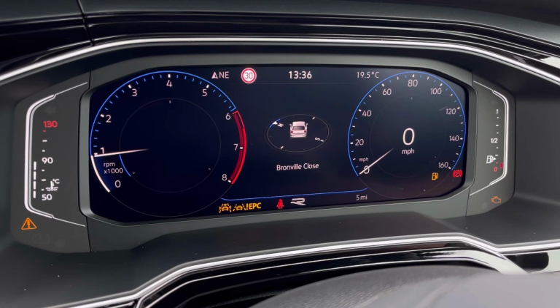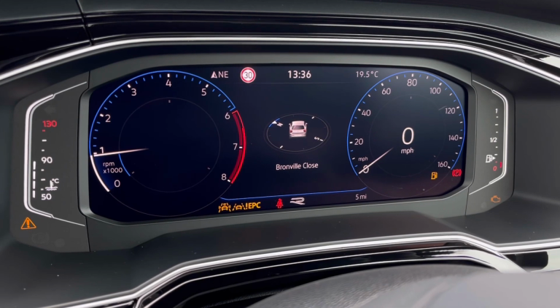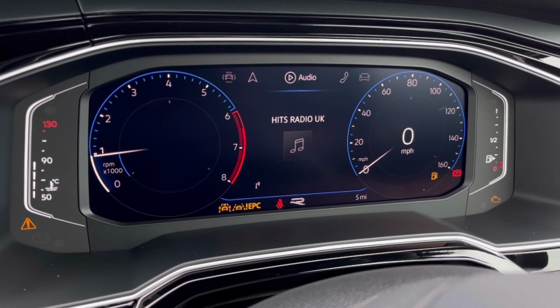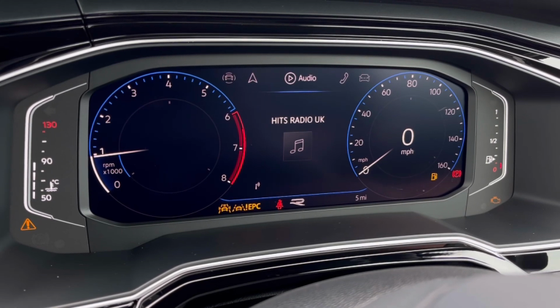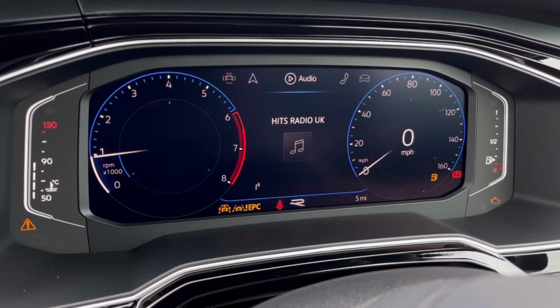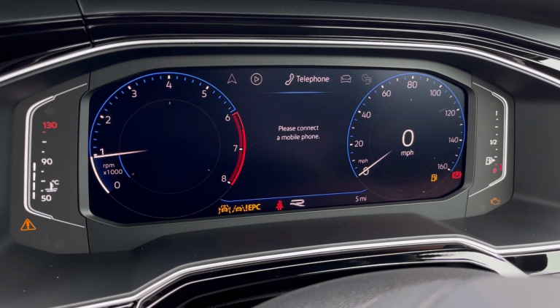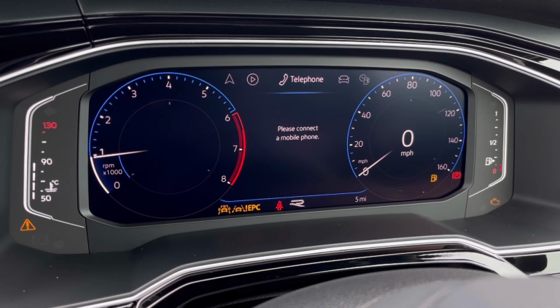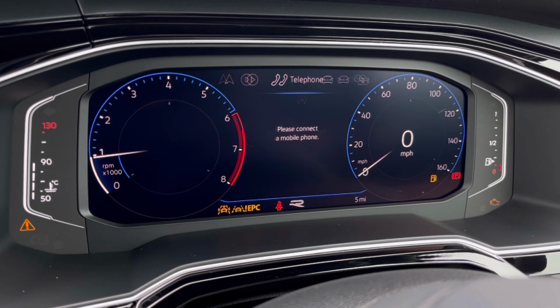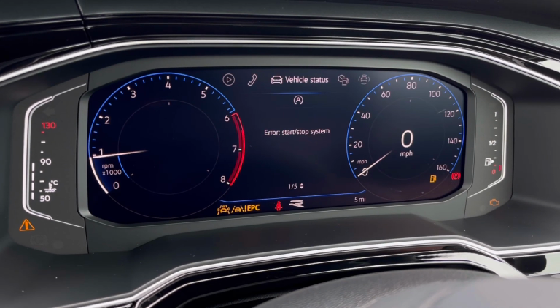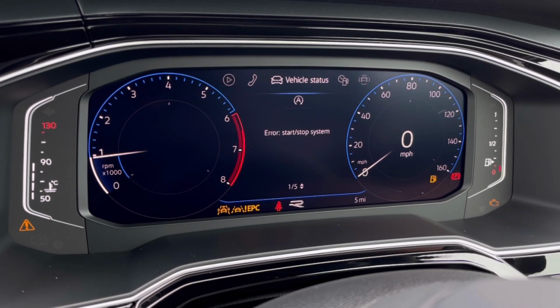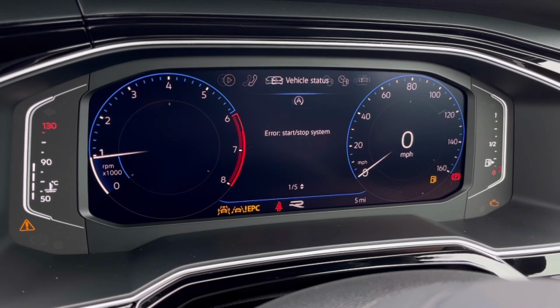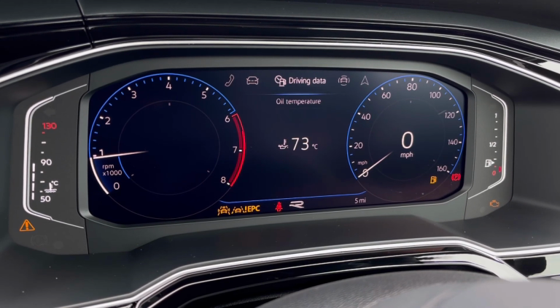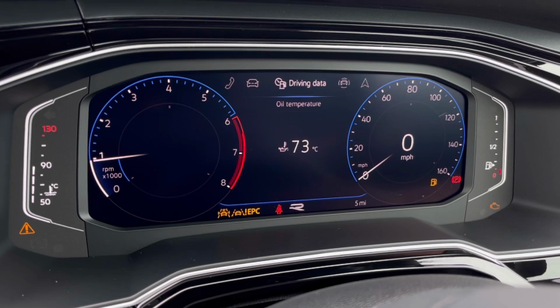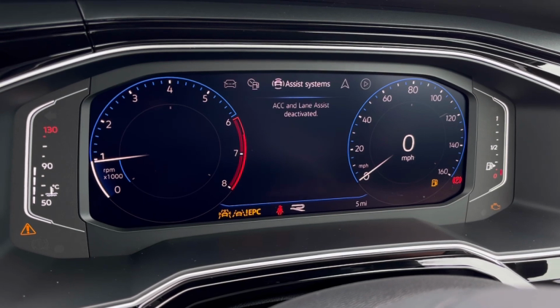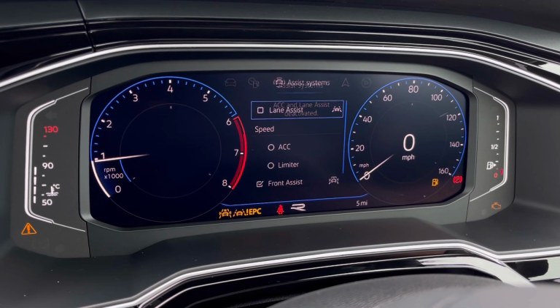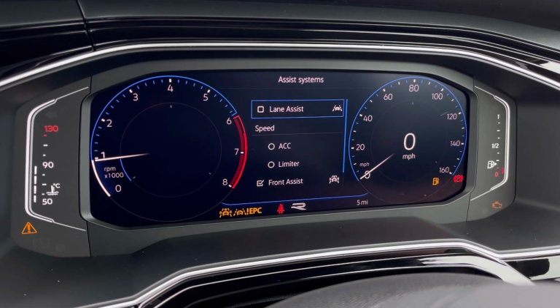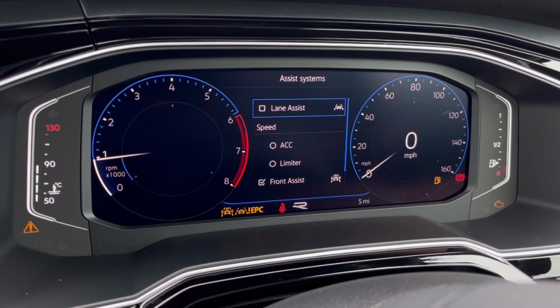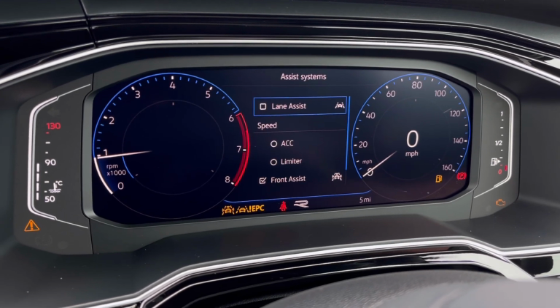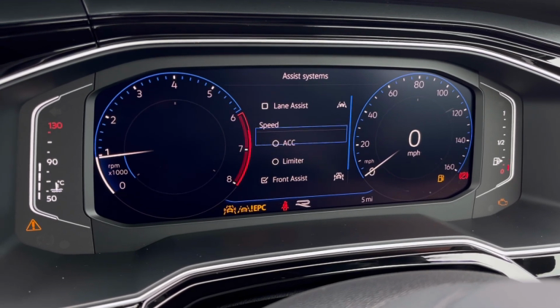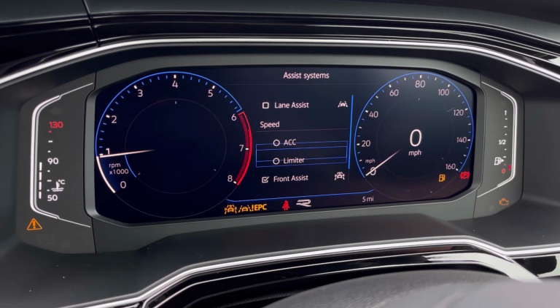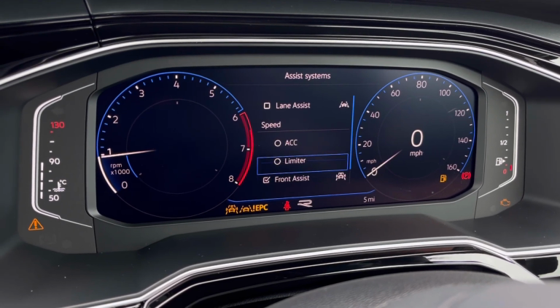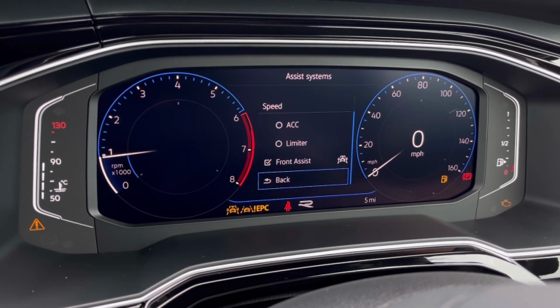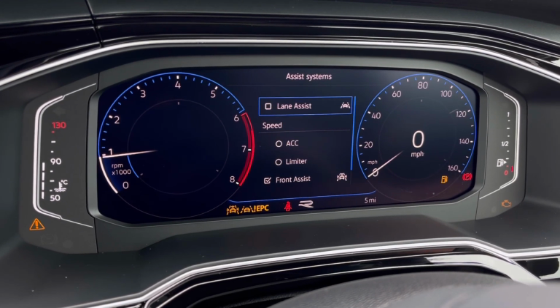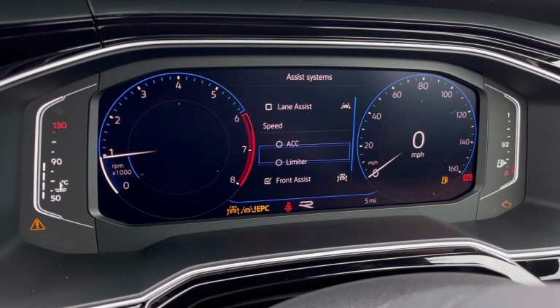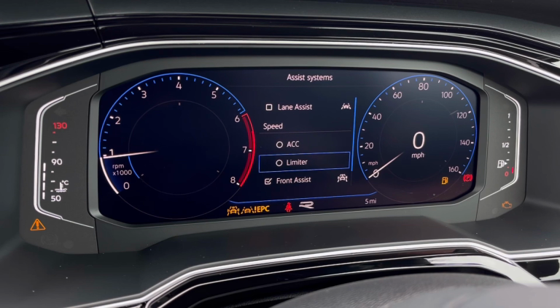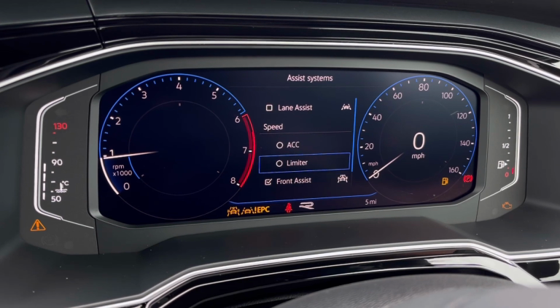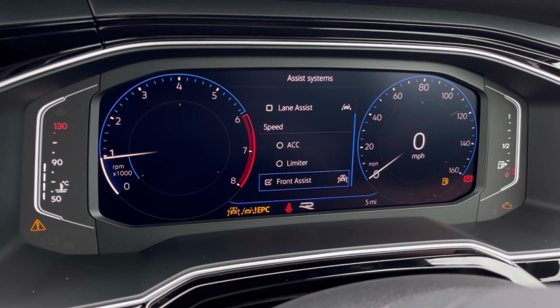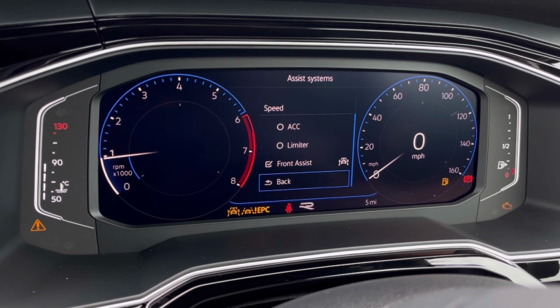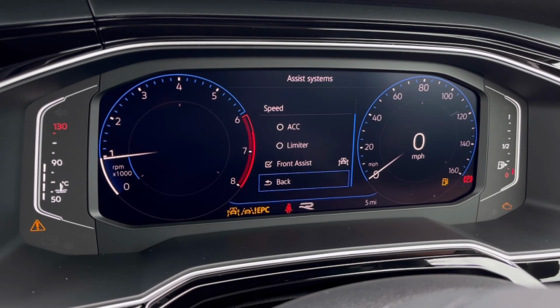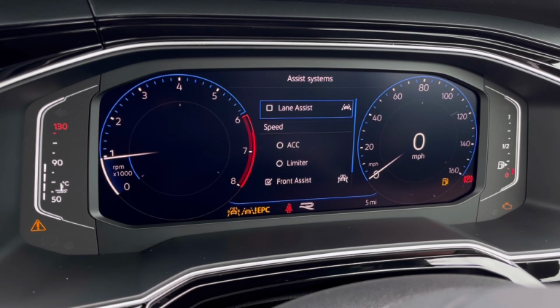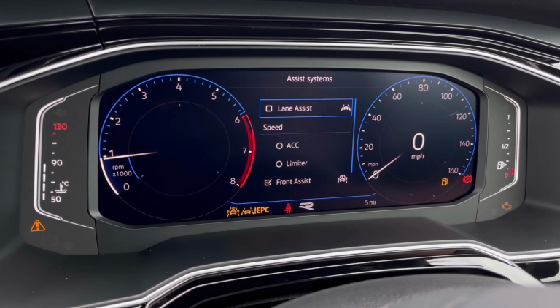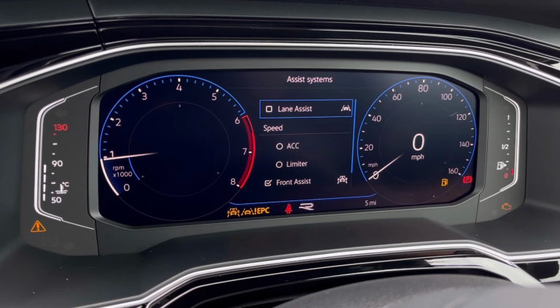Once this fantastic car comes to life, we can gain access to the dashboard display where we can read key information such as our mileage while on the move. We also have adaptive cruise control, which helps you stay safe at a consistent speed while driving on the motorway.